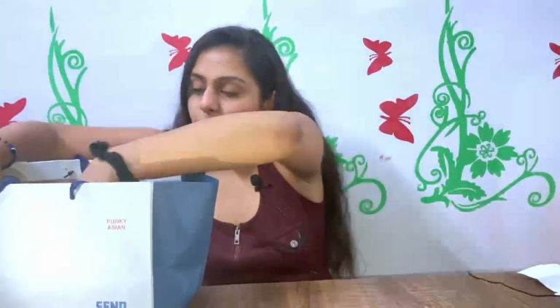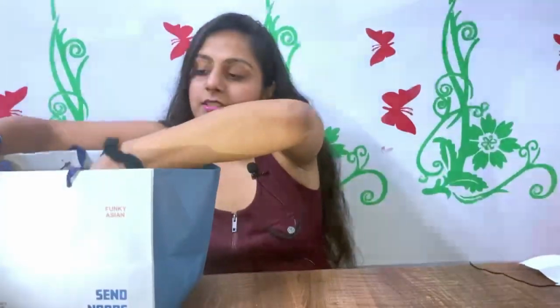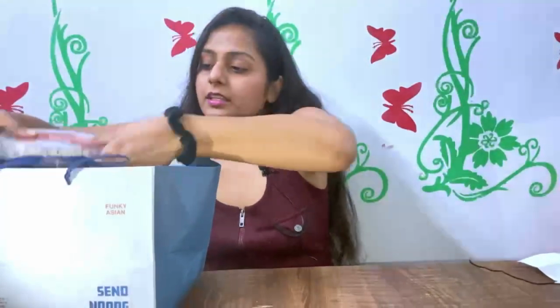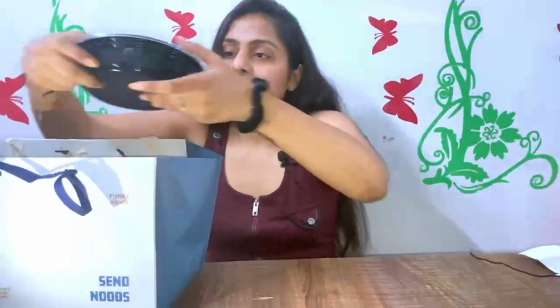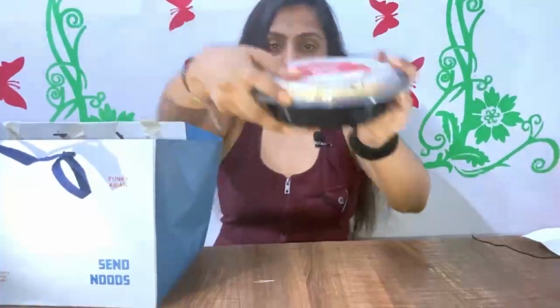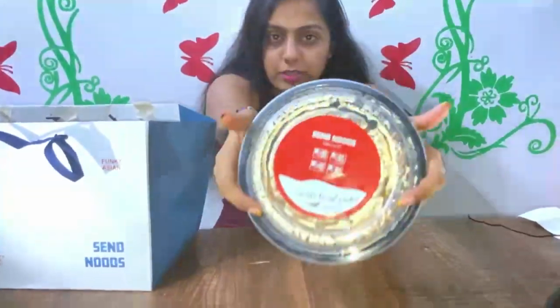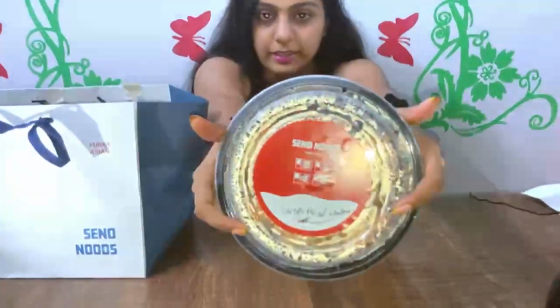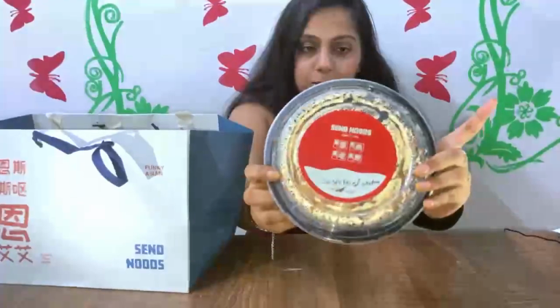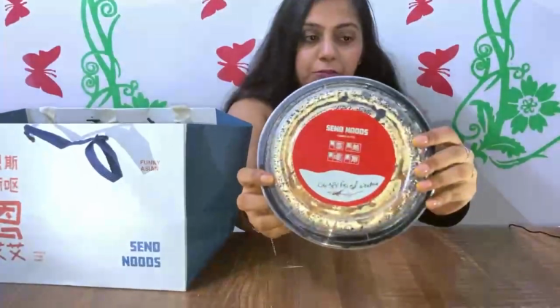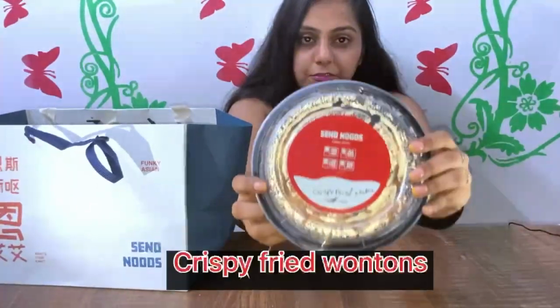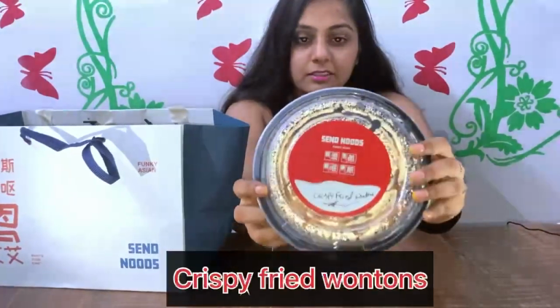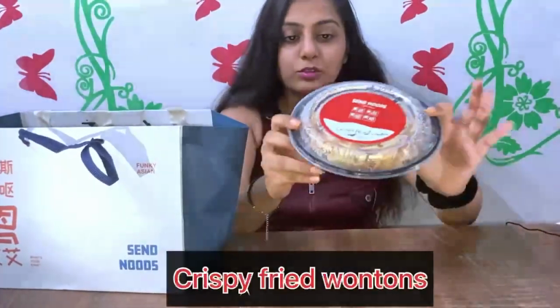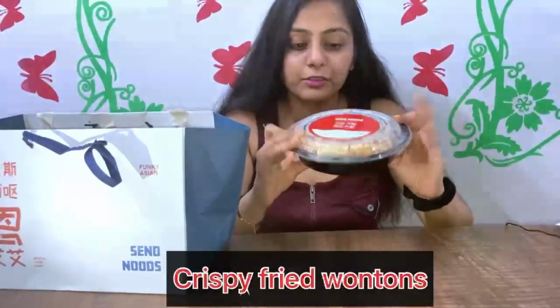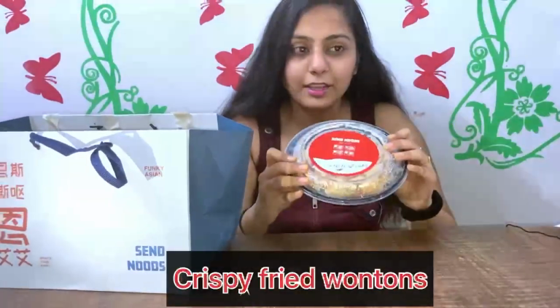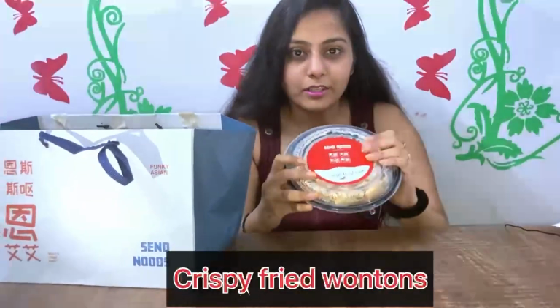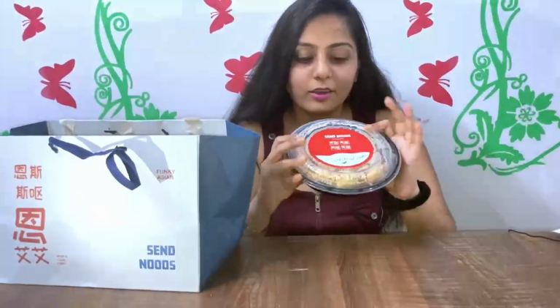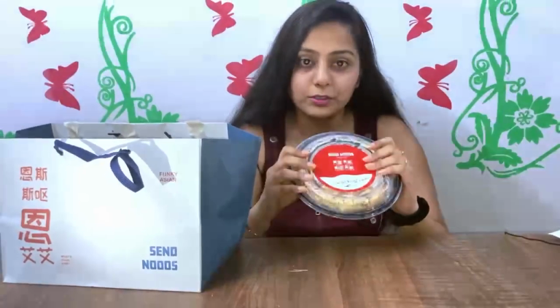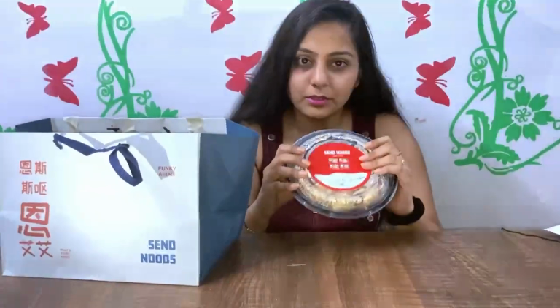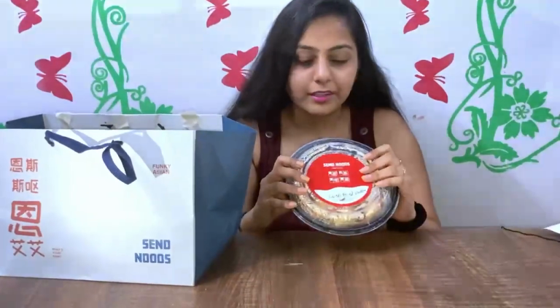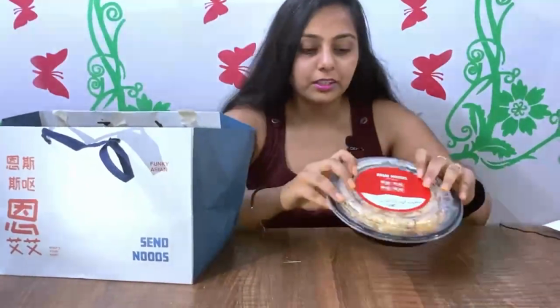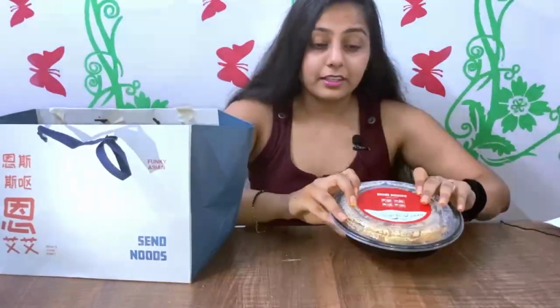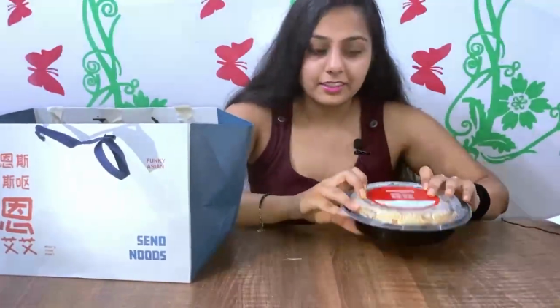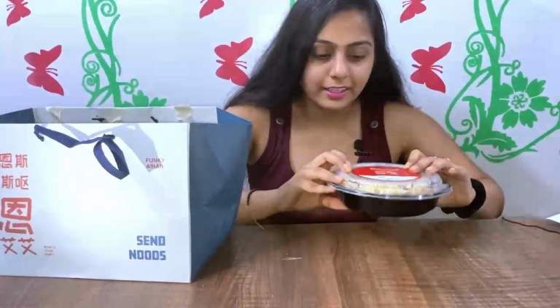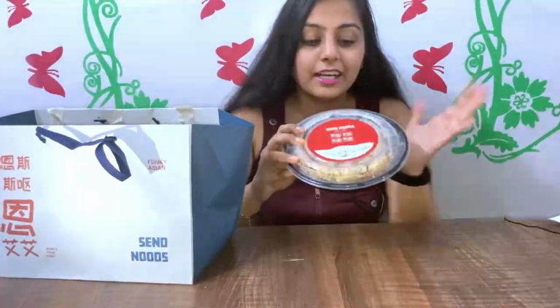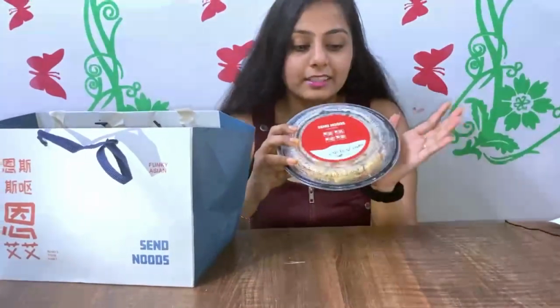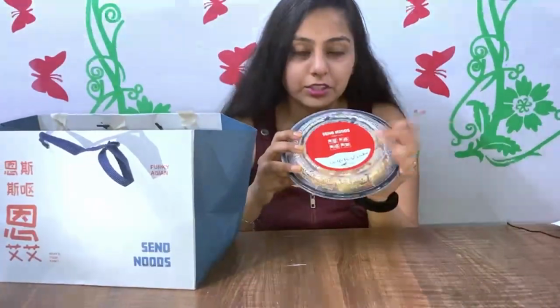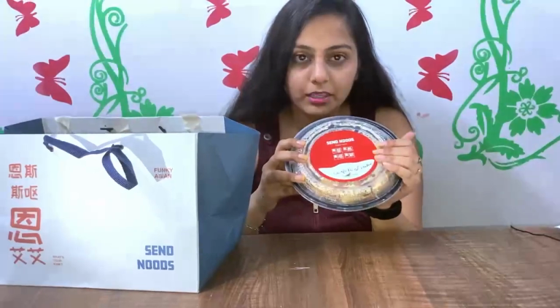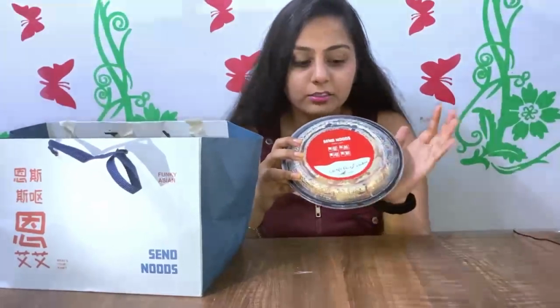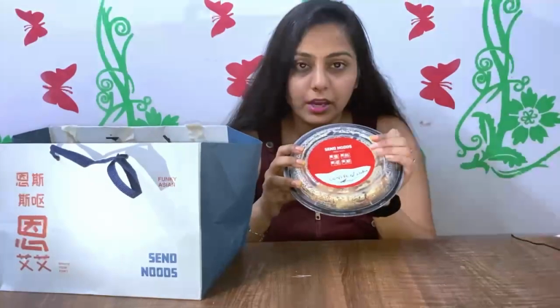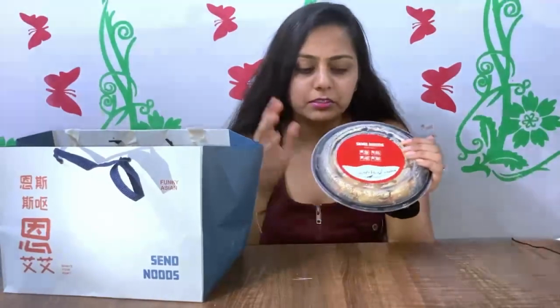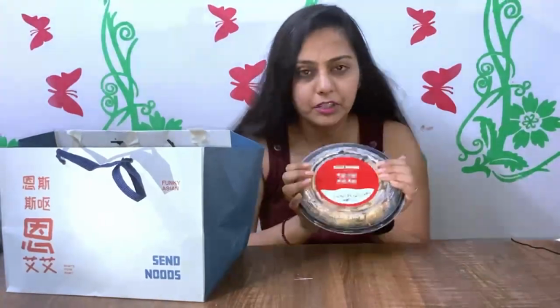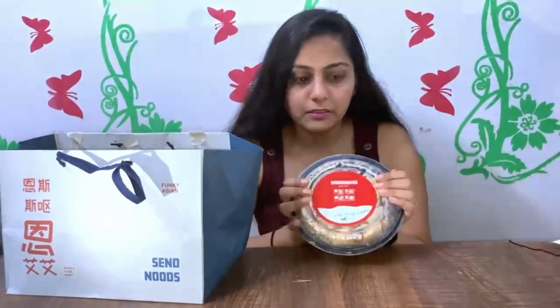Just see what I have ordered. First is Crispy Fried Wontons, which I have ordered for the first time. It is a chicken item, so it is non-veg, but veg is also available.